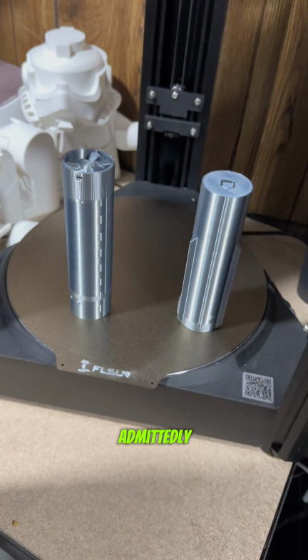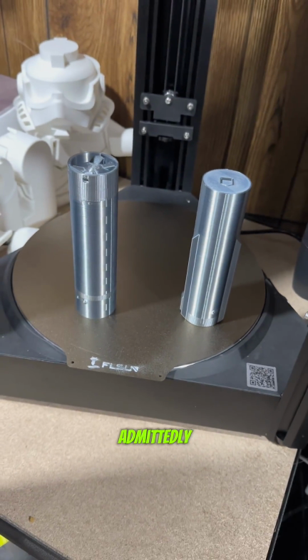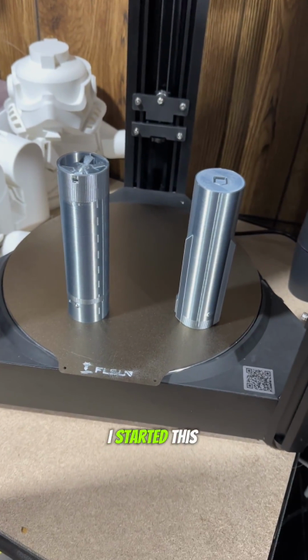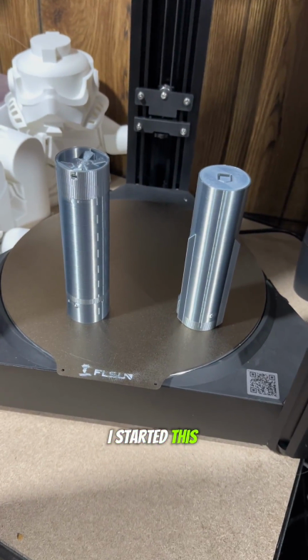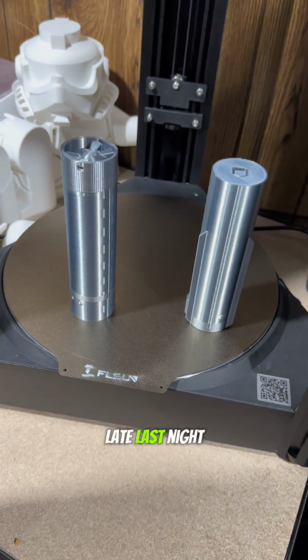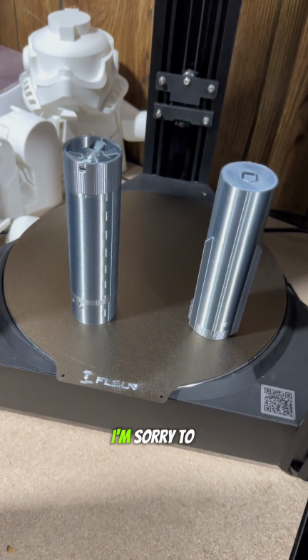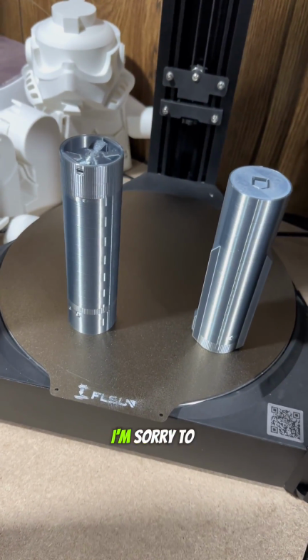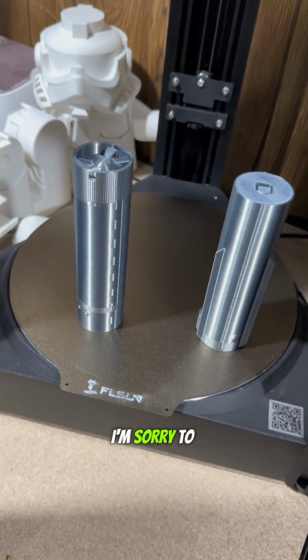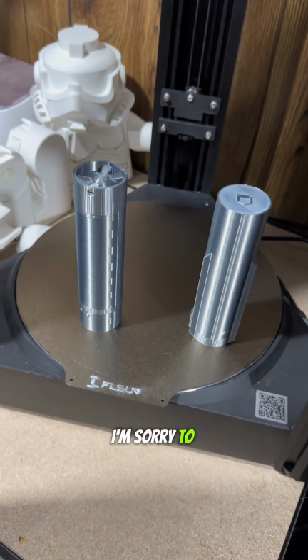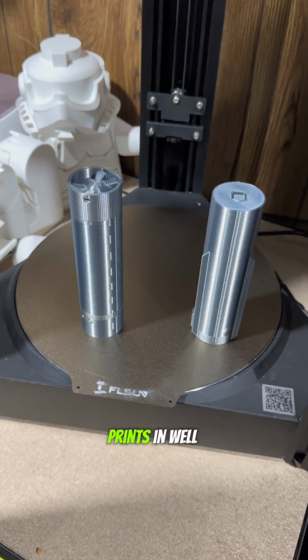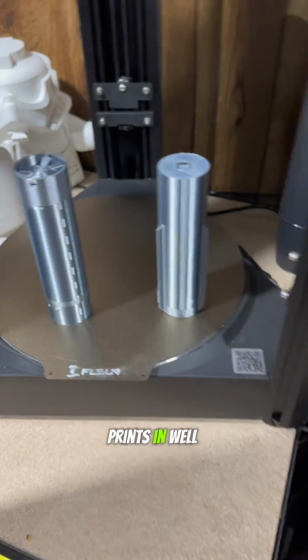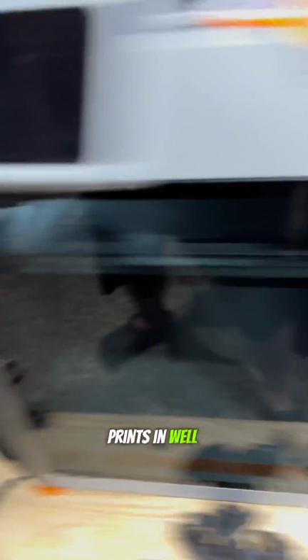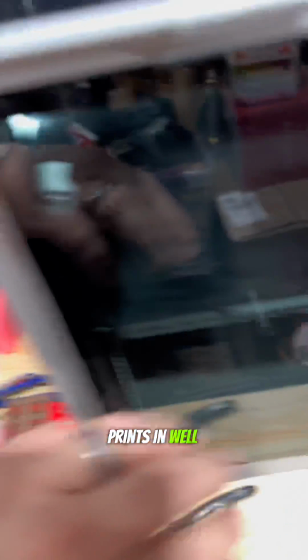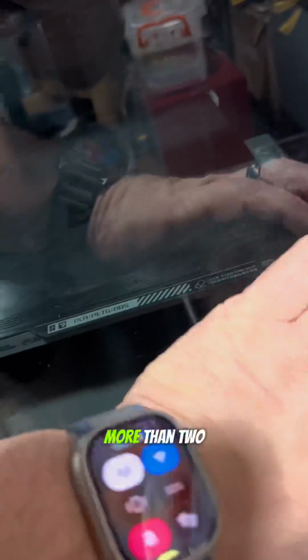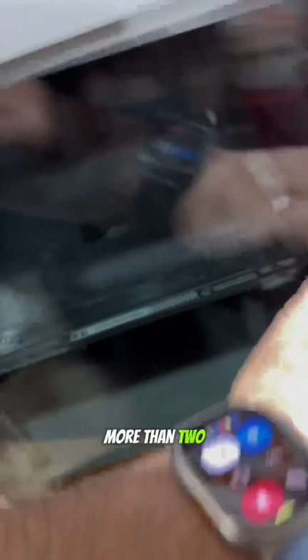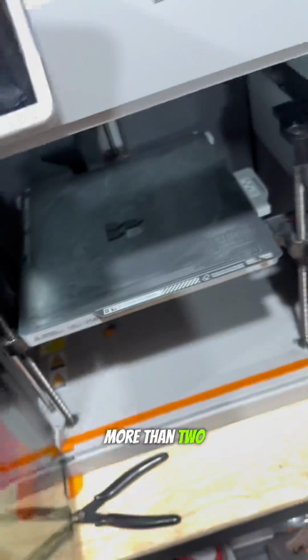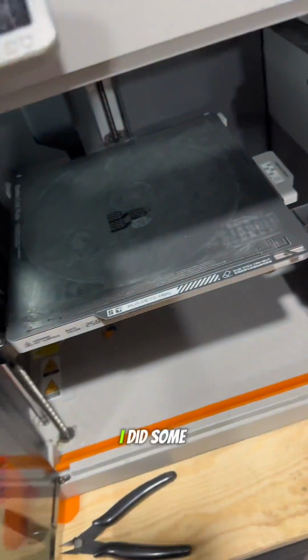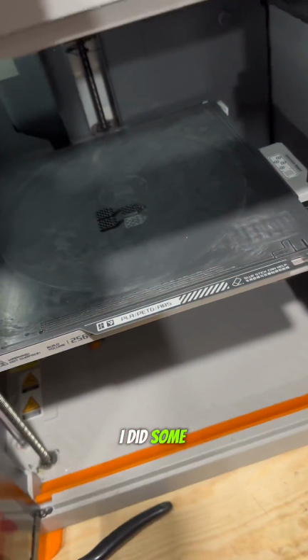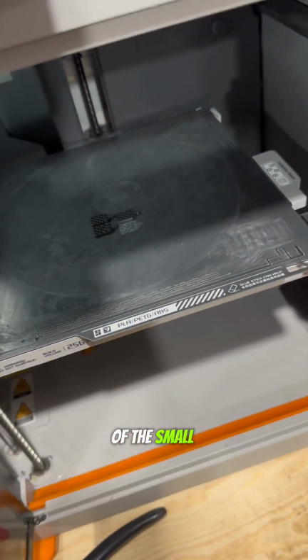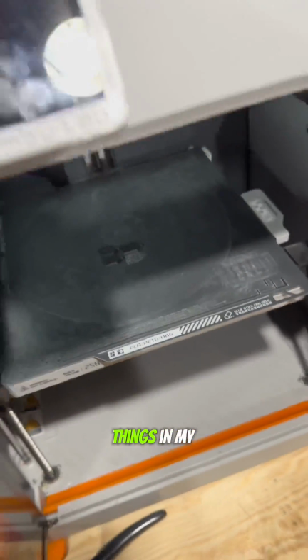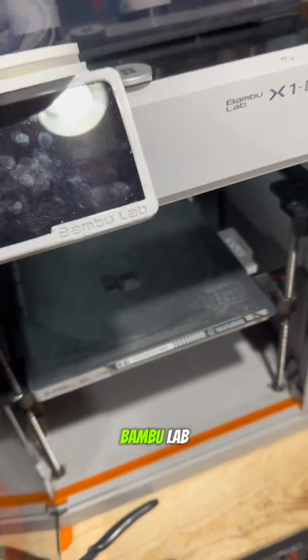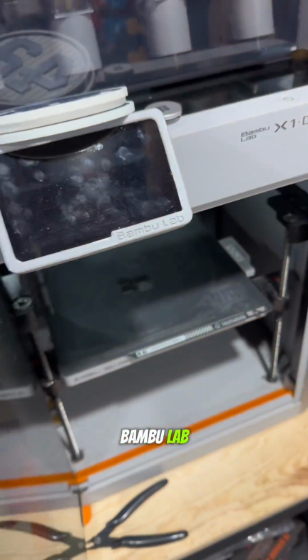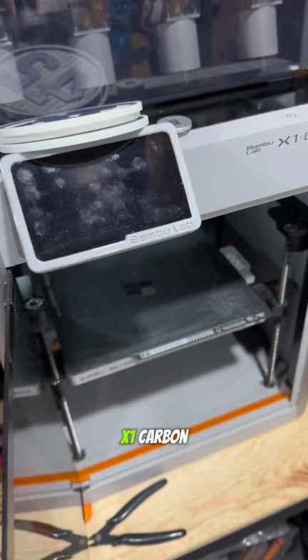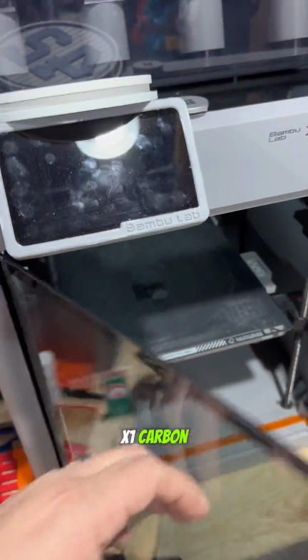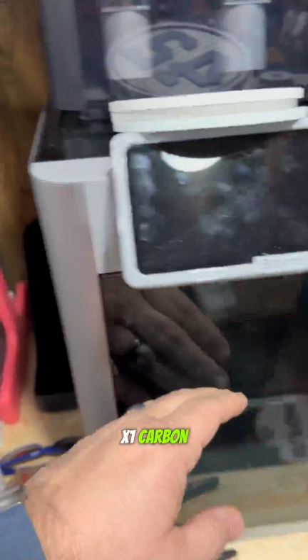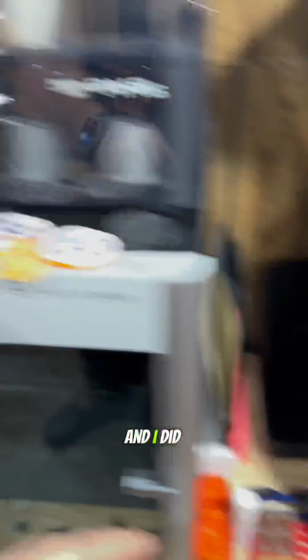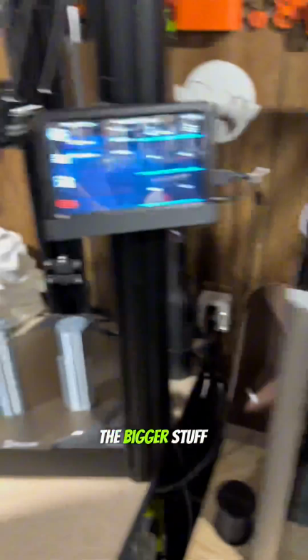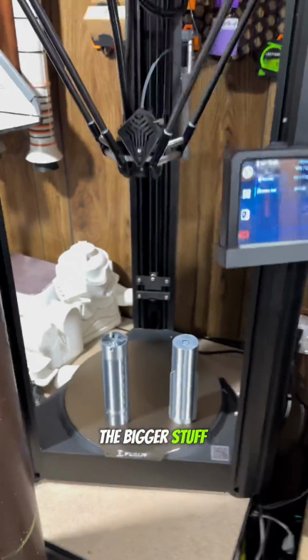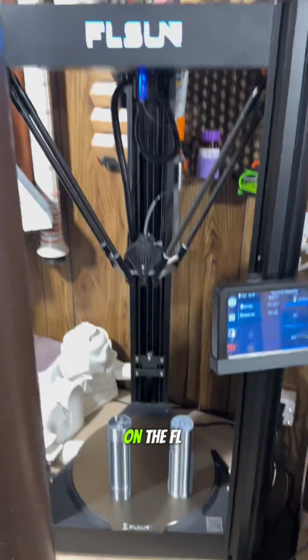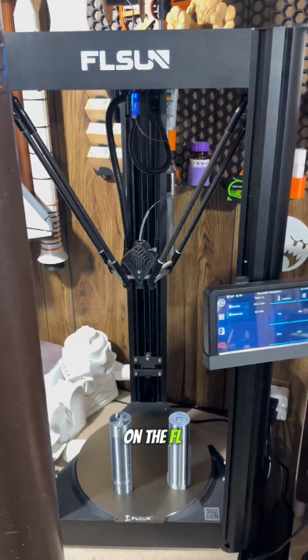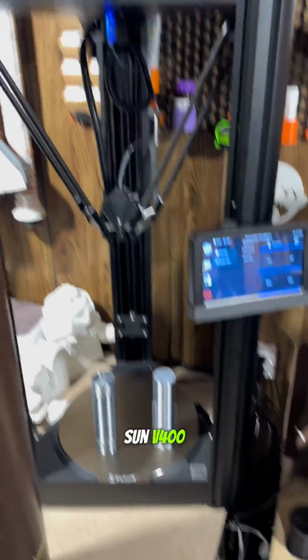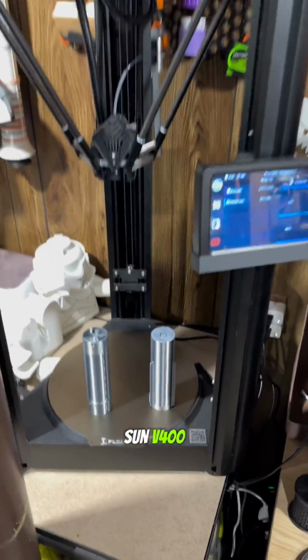Admittedly, I started this late last night. Two prints — well, more than two. I did some of the smaller things on my Bamboo Lab X1 Carbon, and I did the bigger stuff on the FL Sun V400.